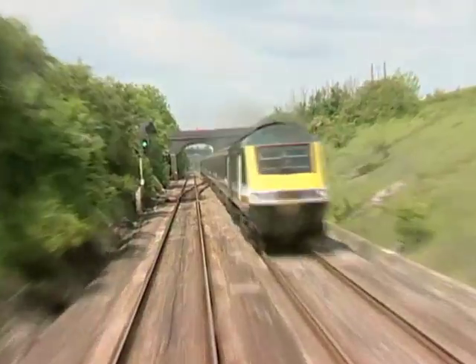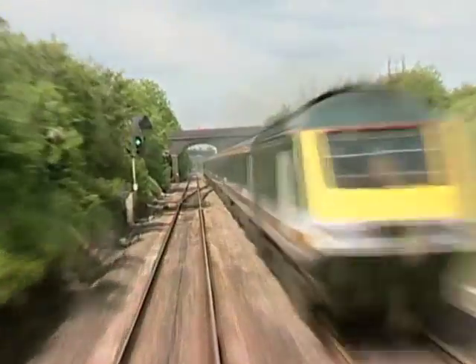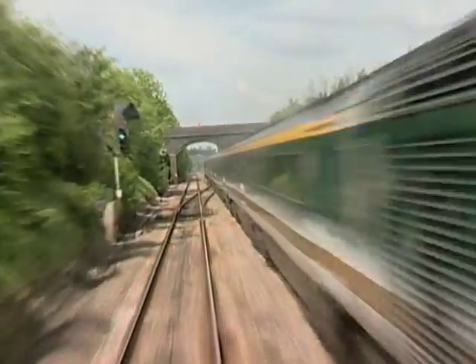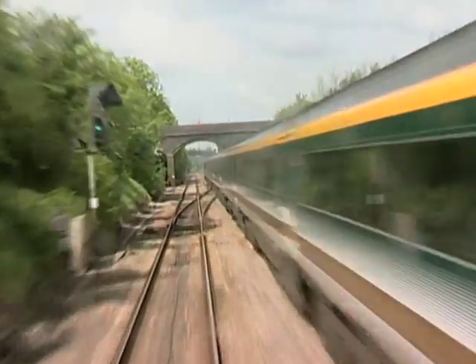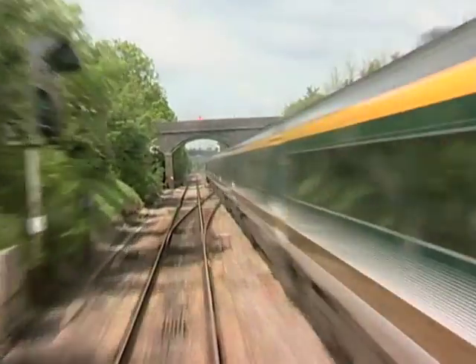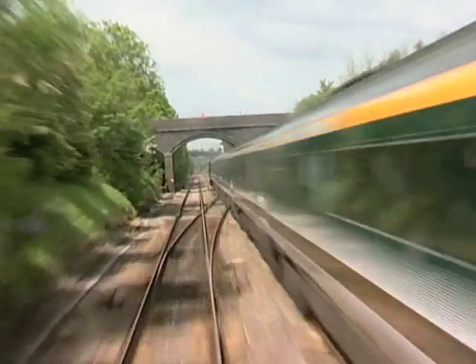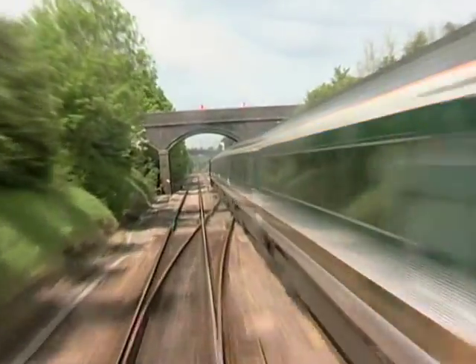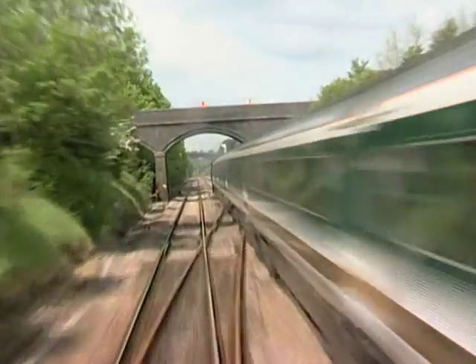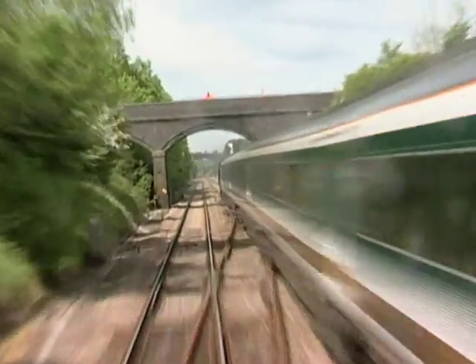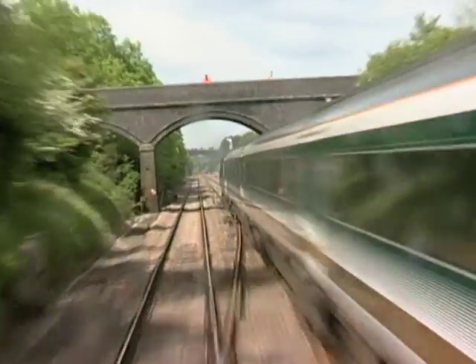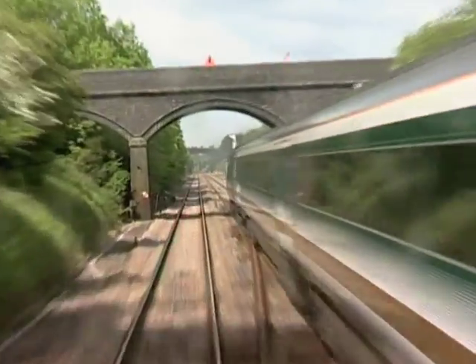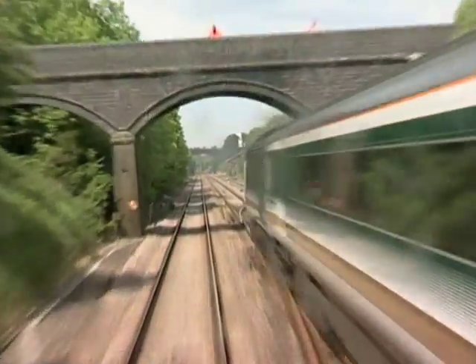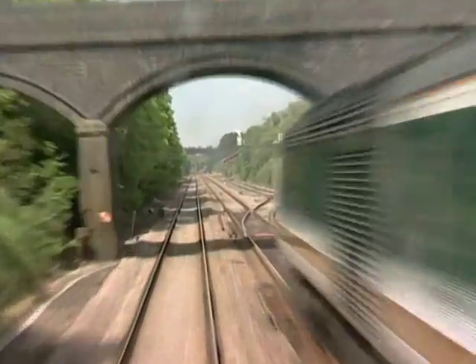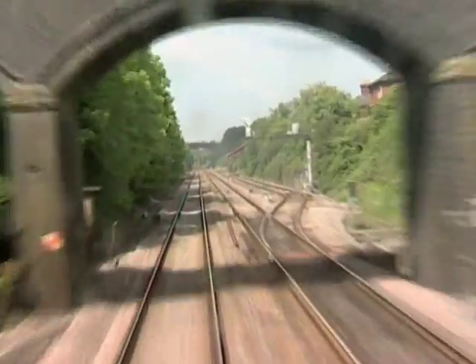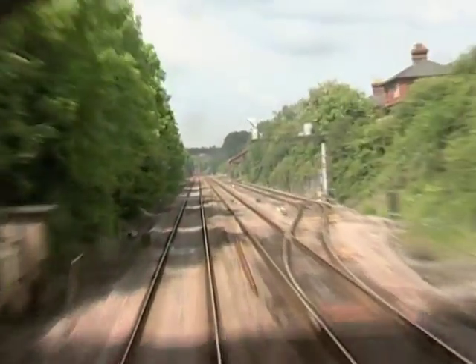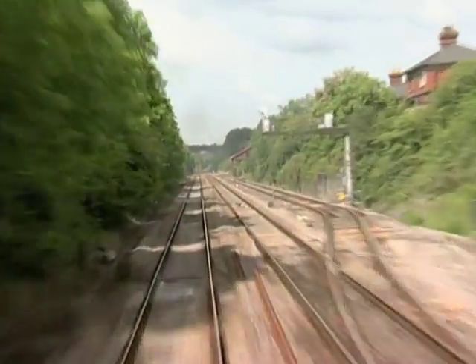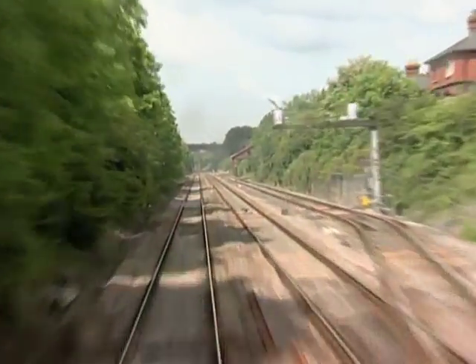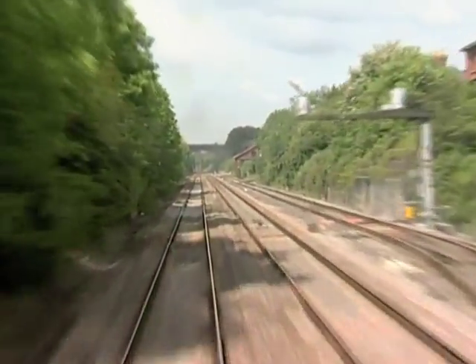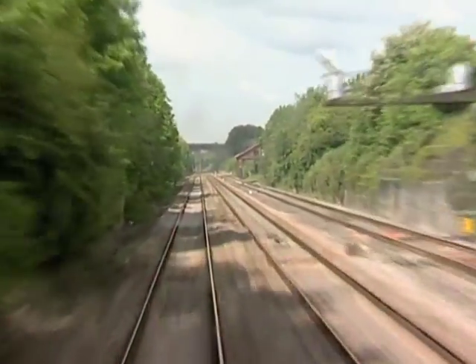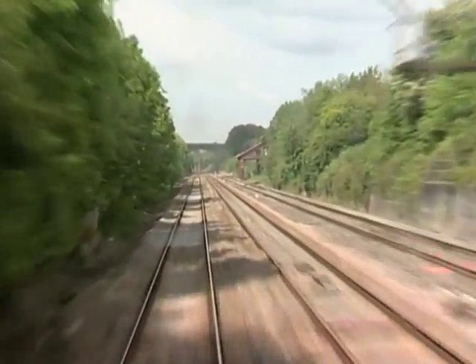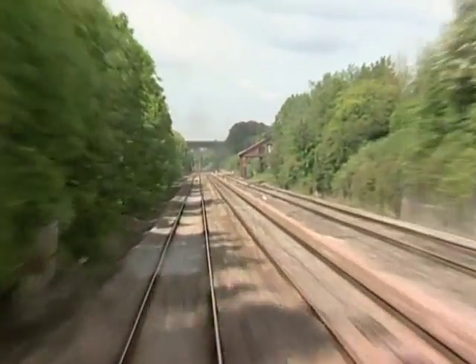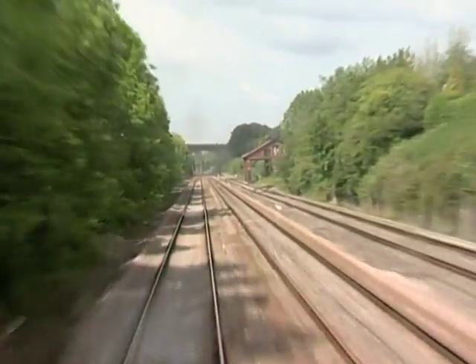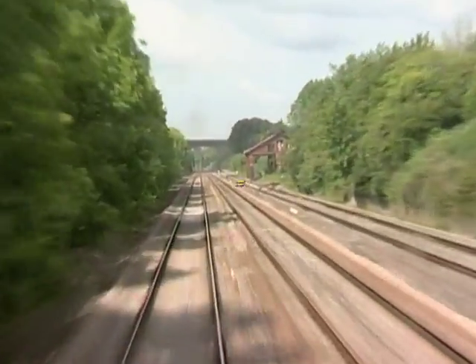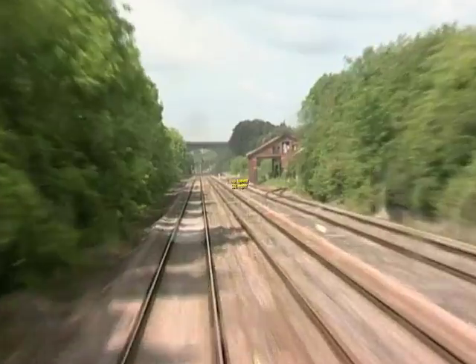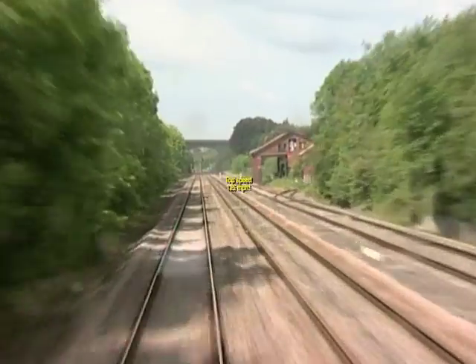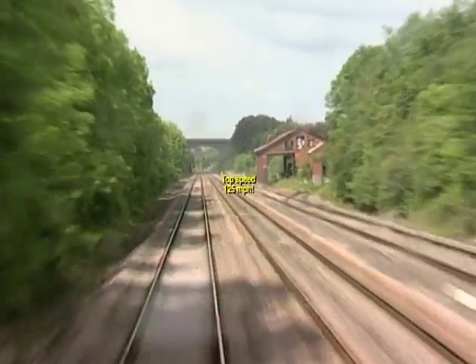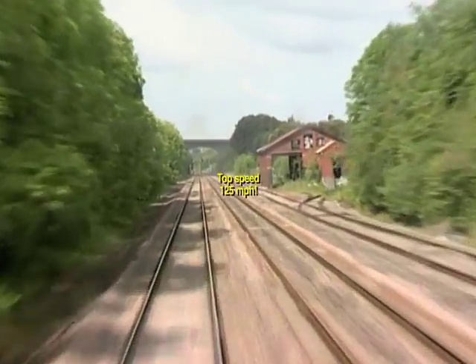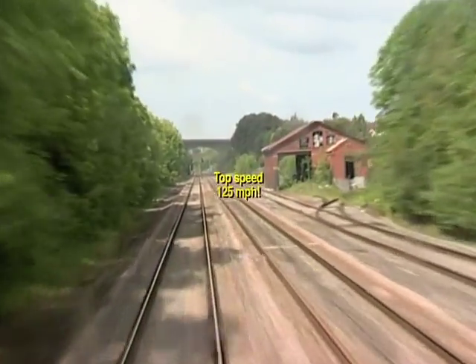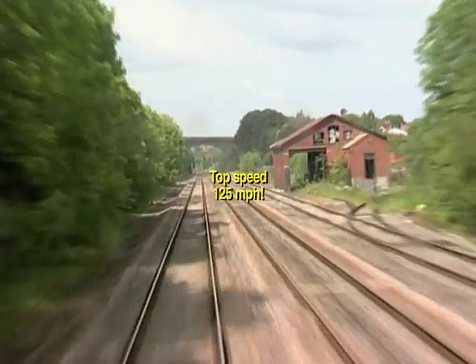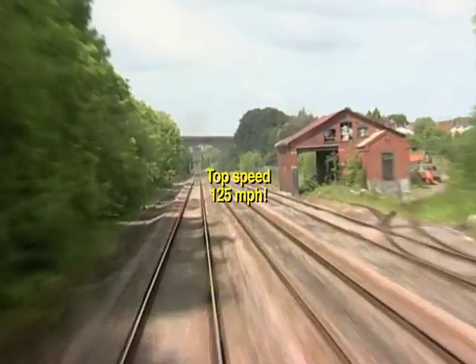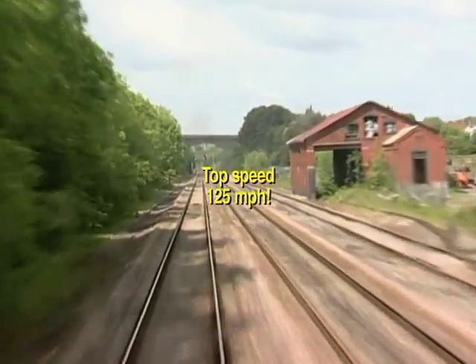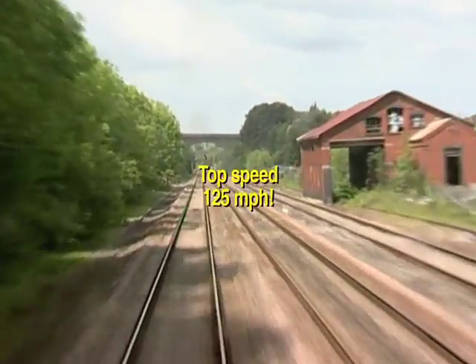Just to the east of Chipping Sodbury, the line is dead level, and therefore the site of water troughs during the steam era. The old goods shed still survives.